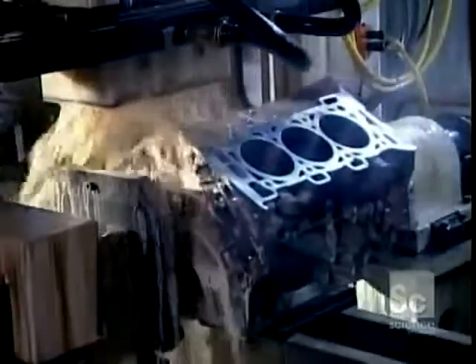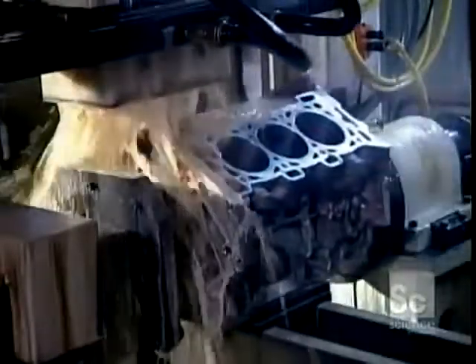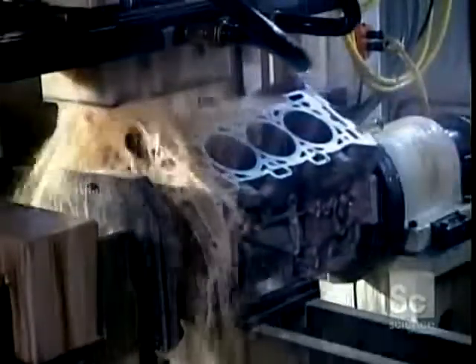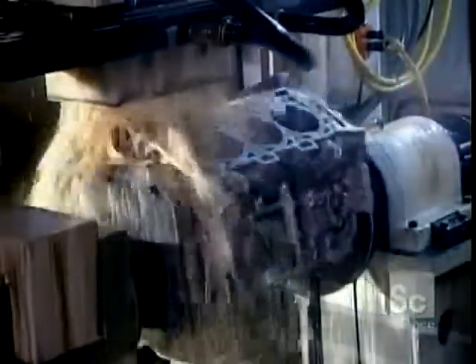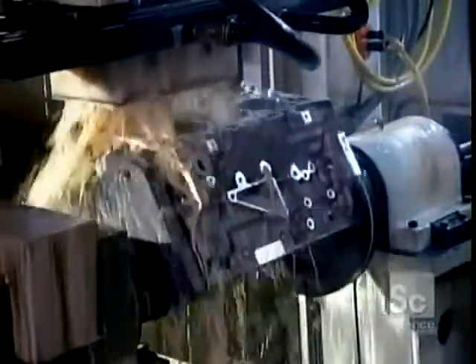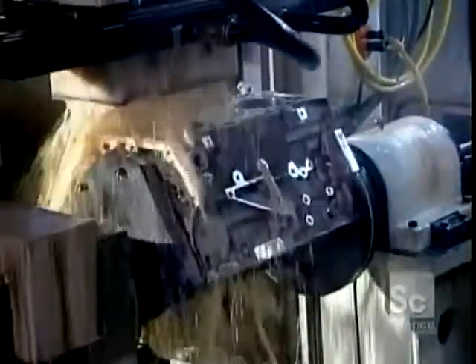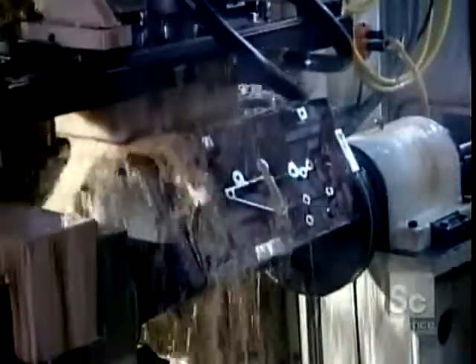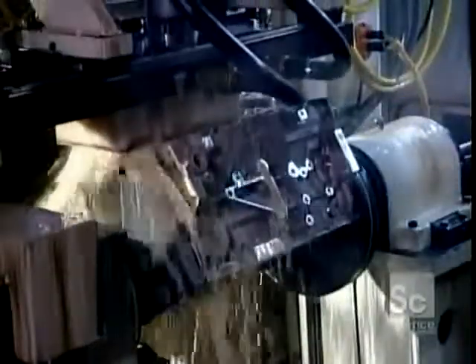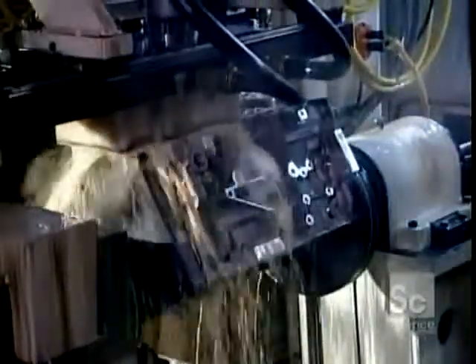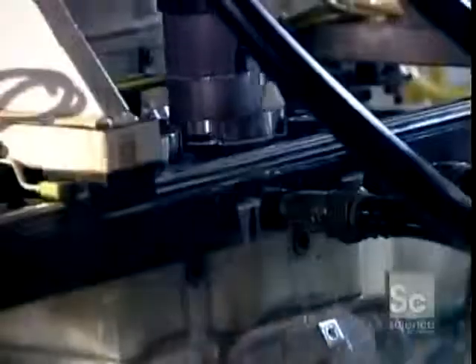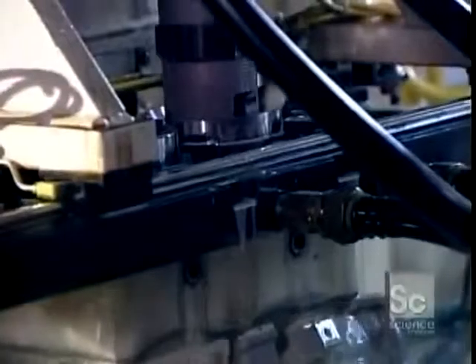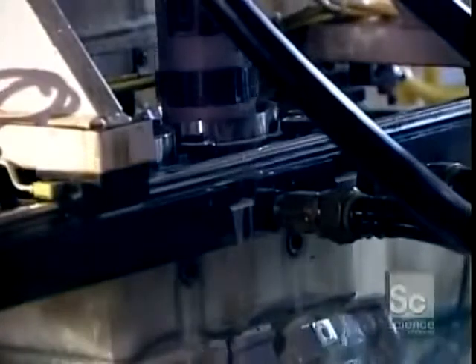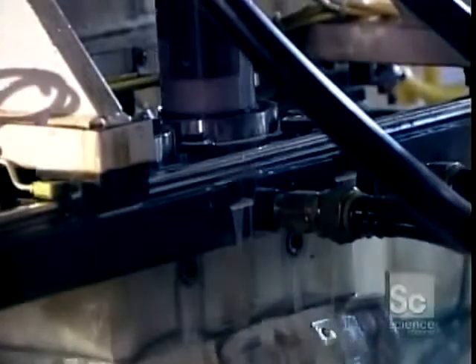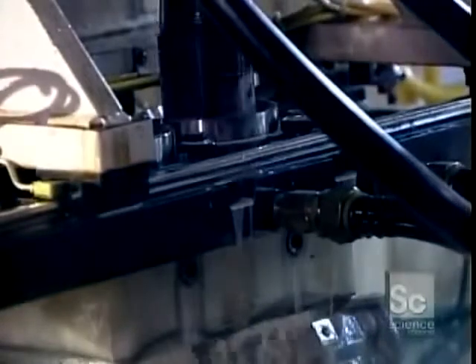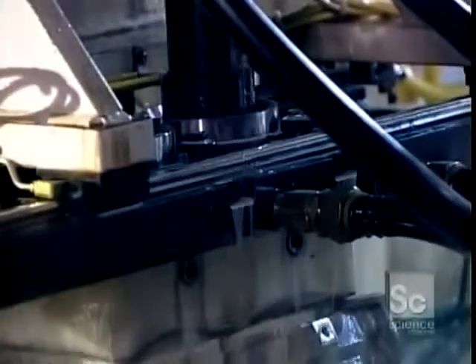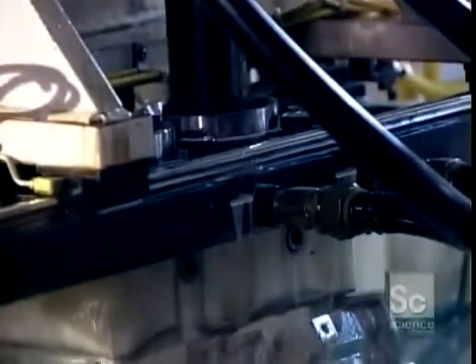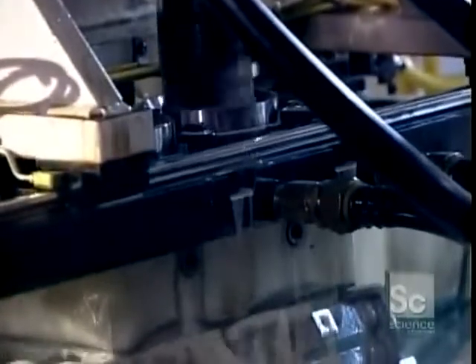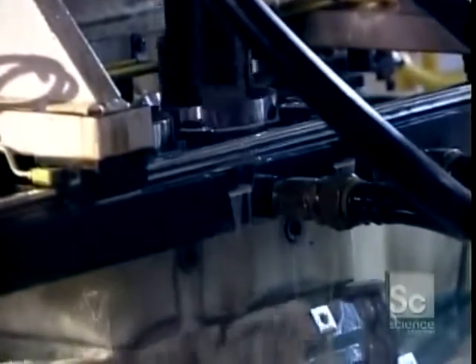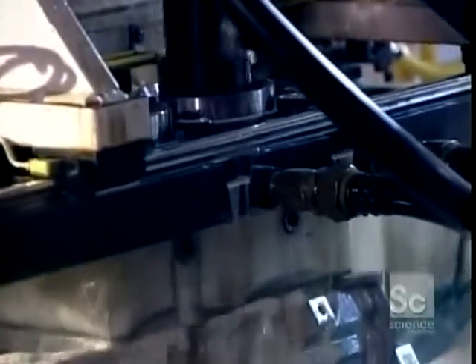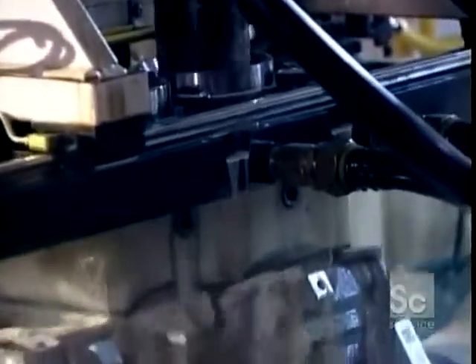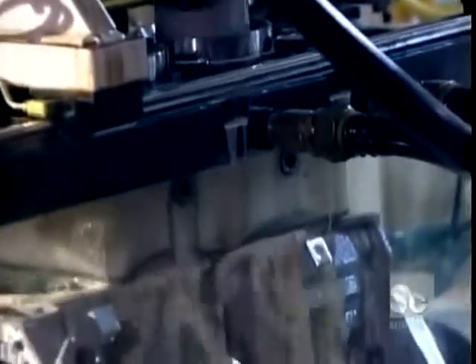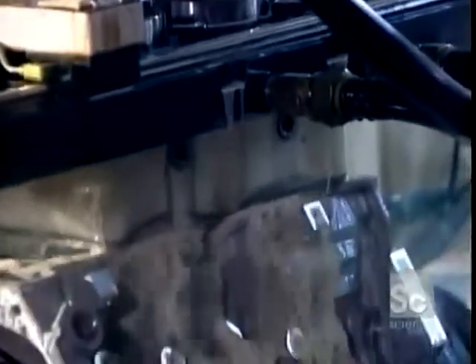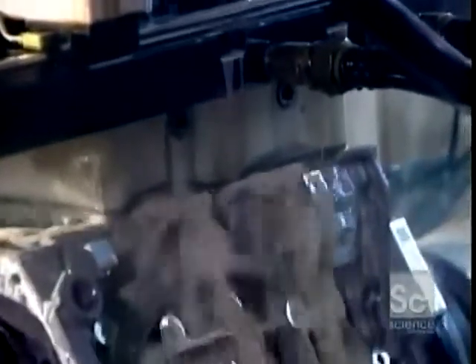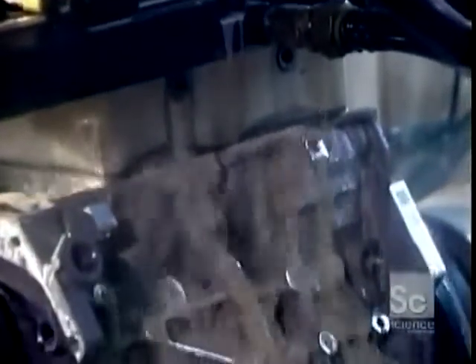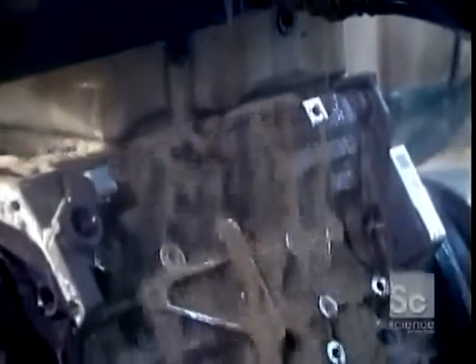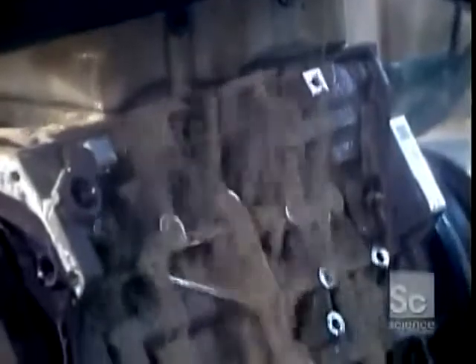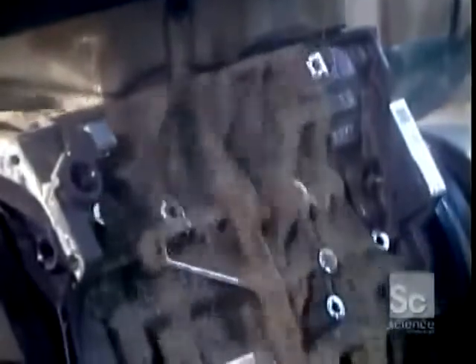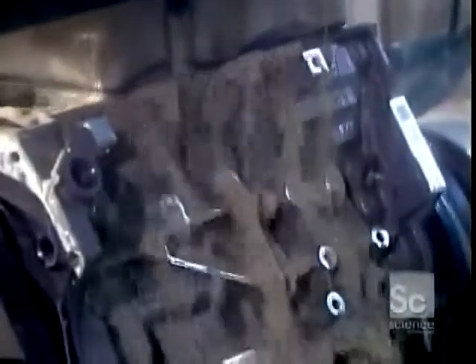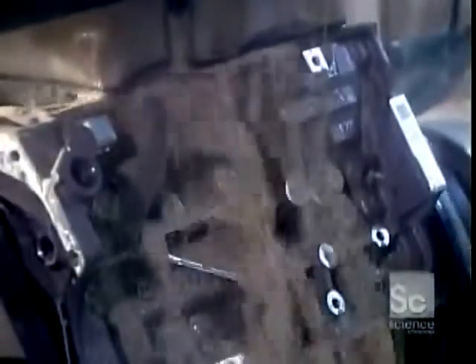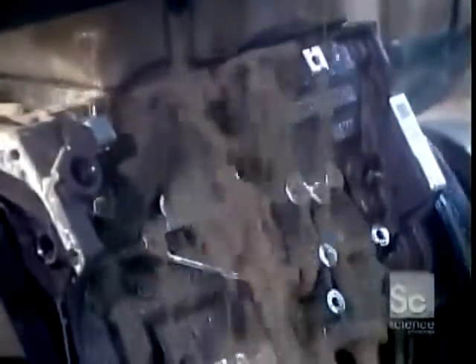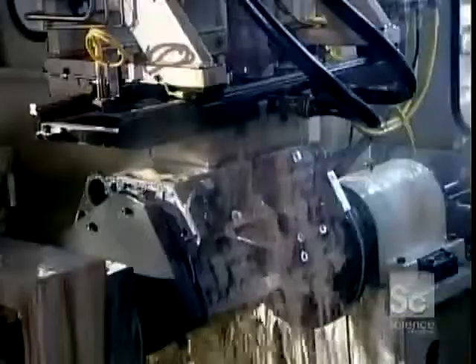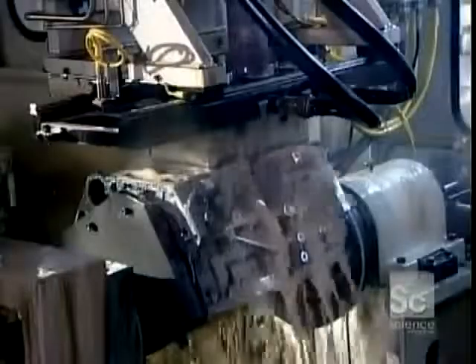Engine components are housed in what's called the engine block. It arrives at this plant partially made. Here, they finish it off by machining the cylinder bores — the holes in which the pistons move up and down.